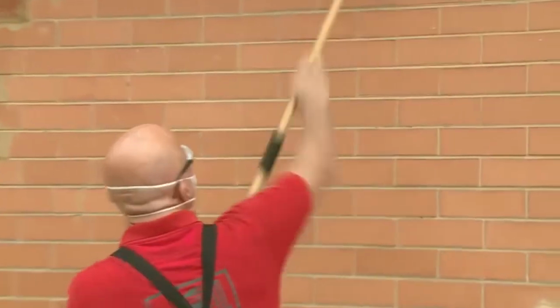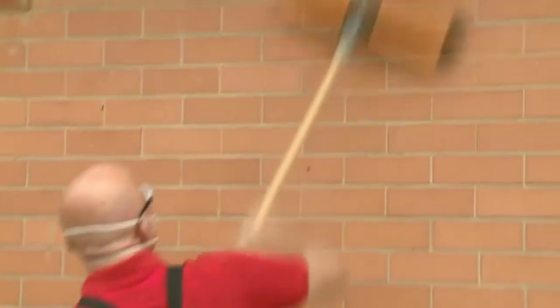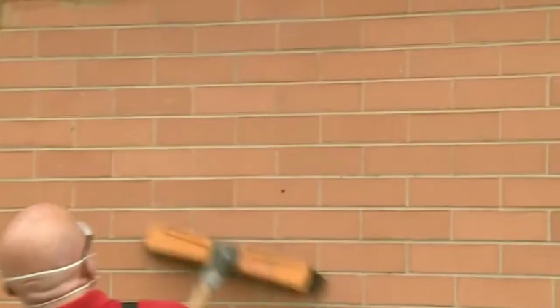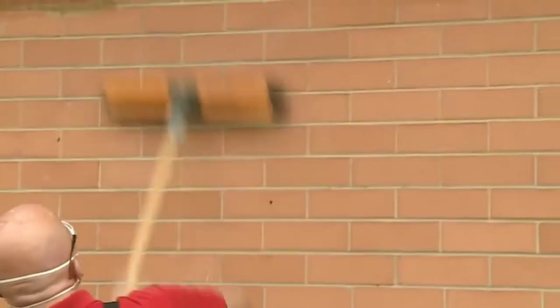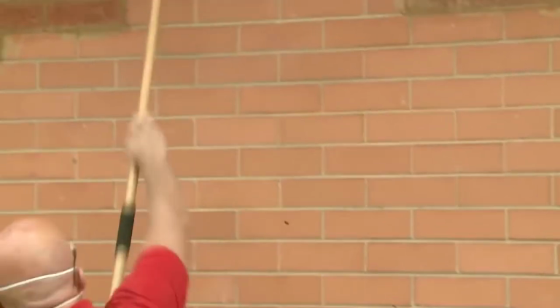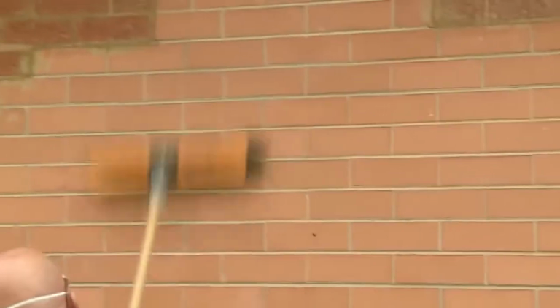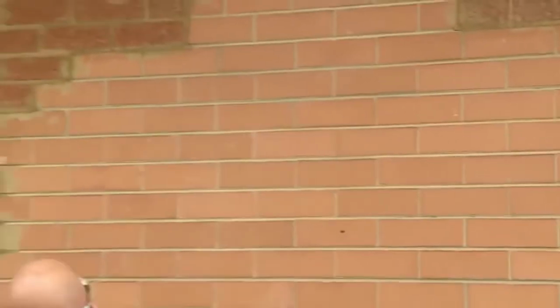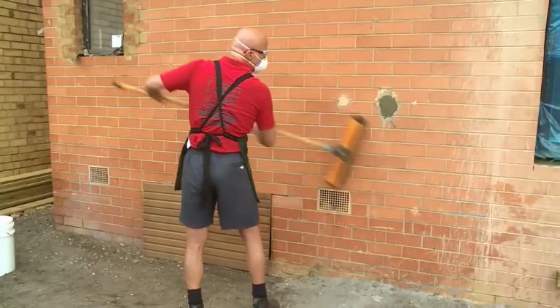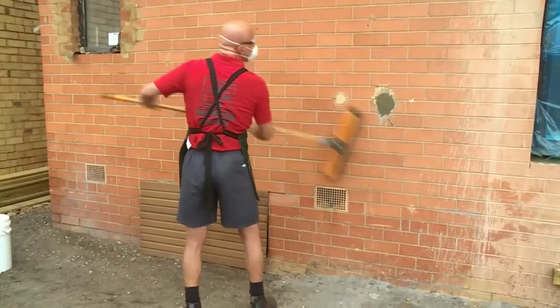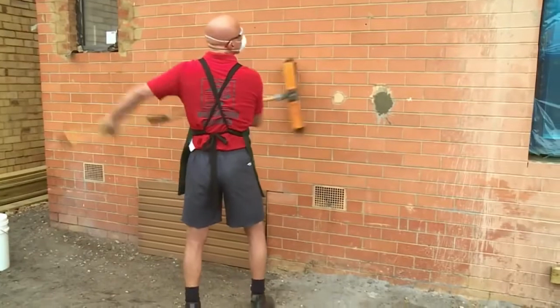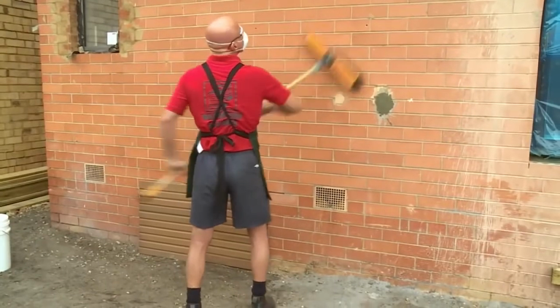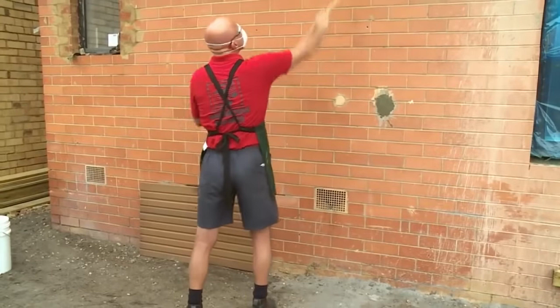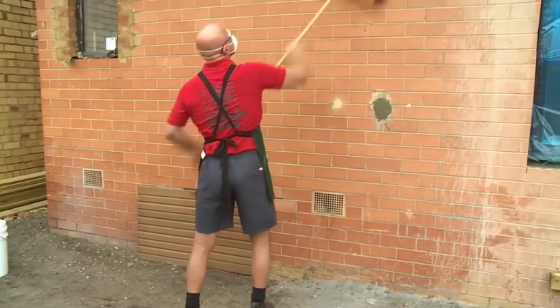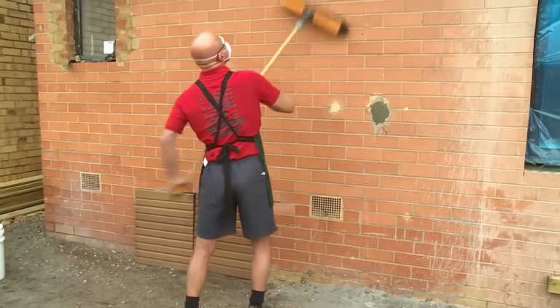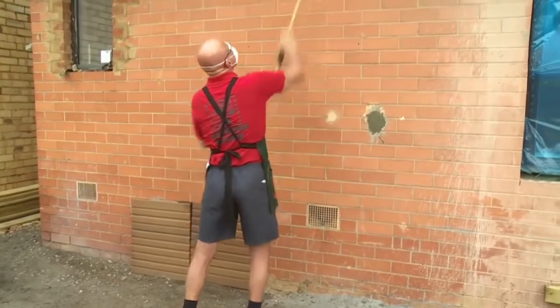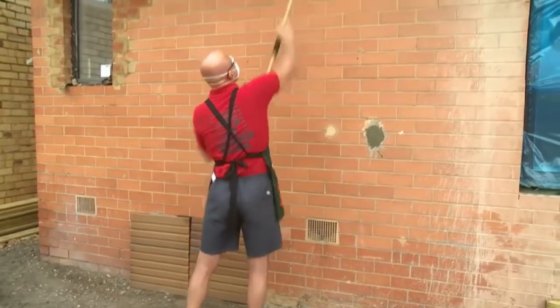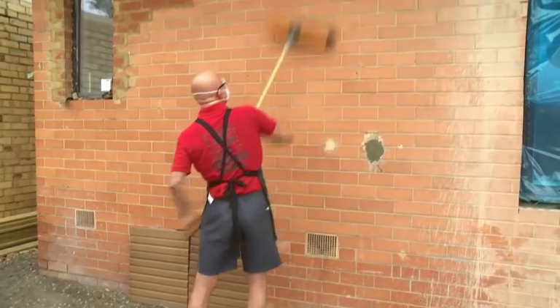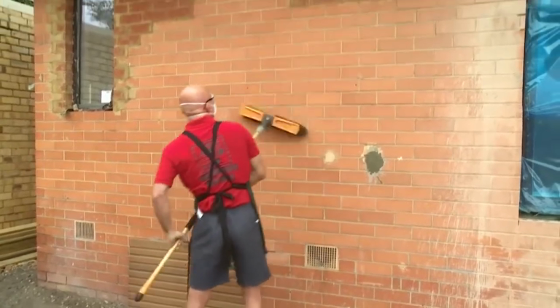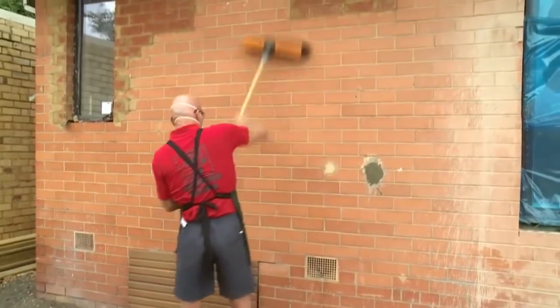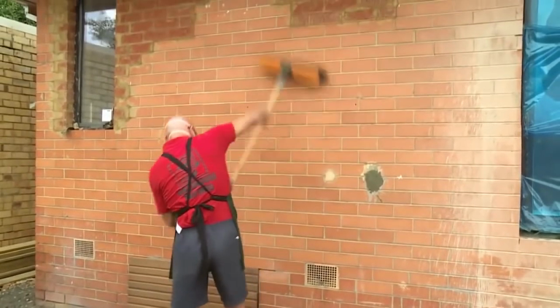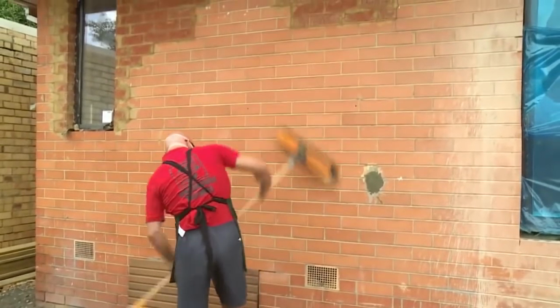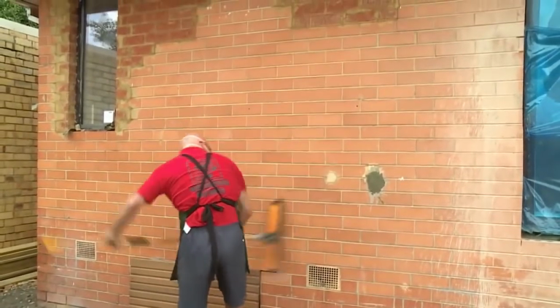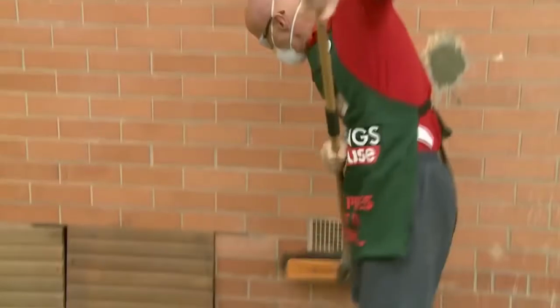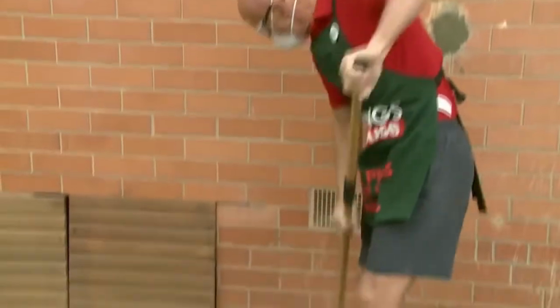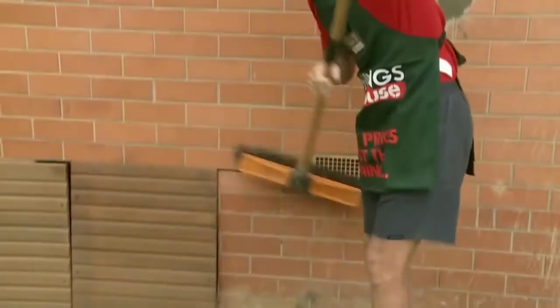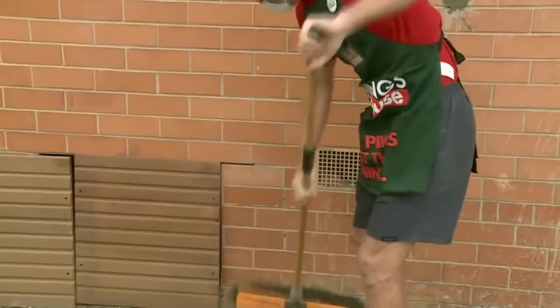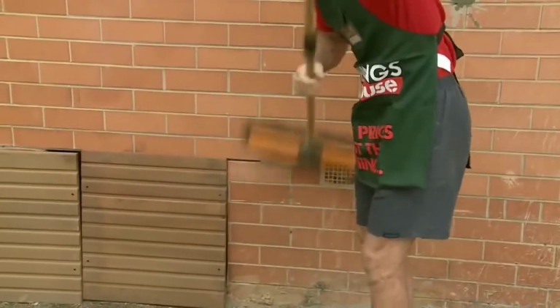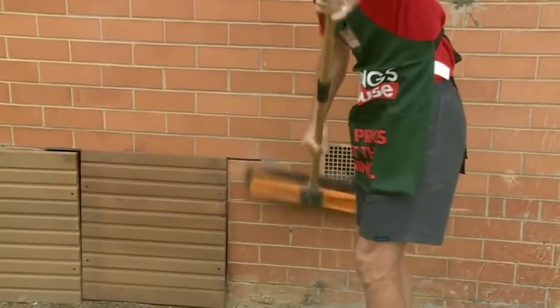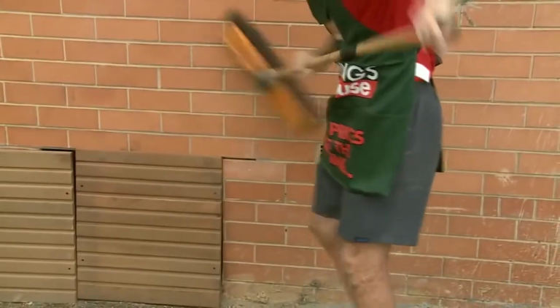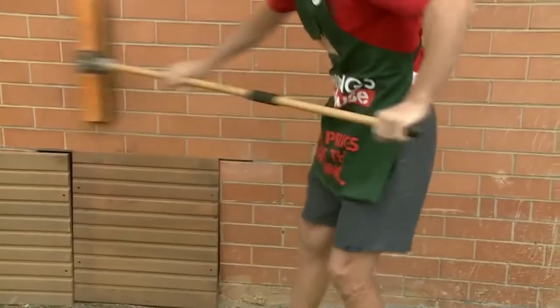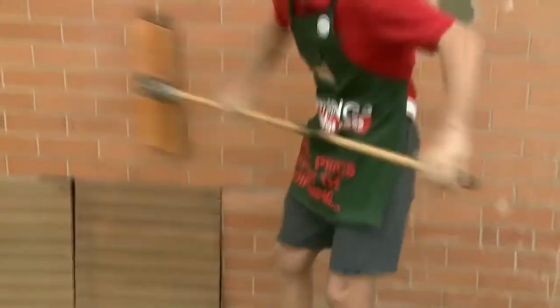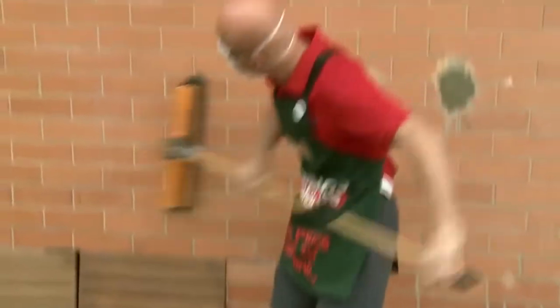Preparation before render is to clean the wall. We just need it to be dust free and grease free, and we'll use a stiff bristled broom to achieve that.